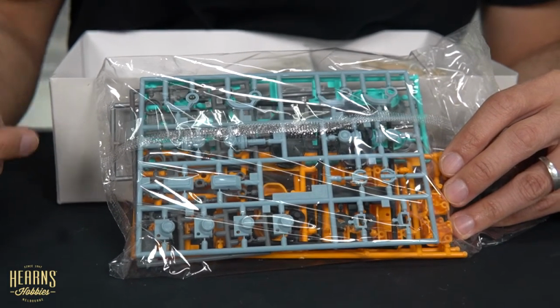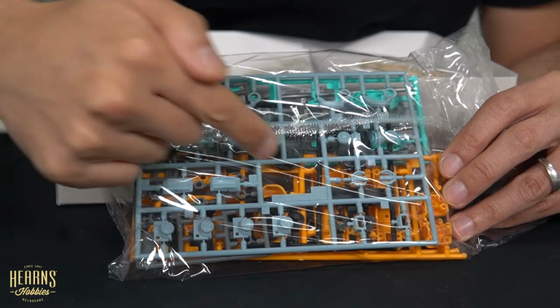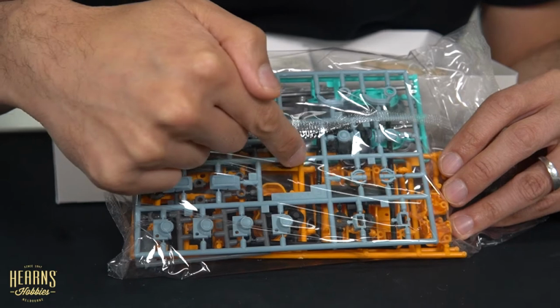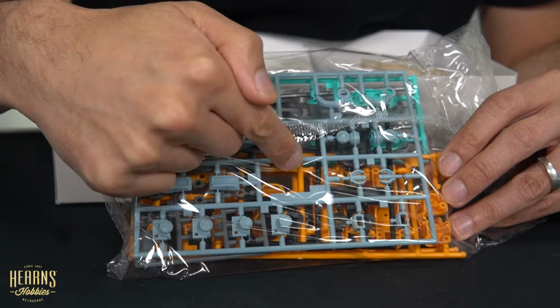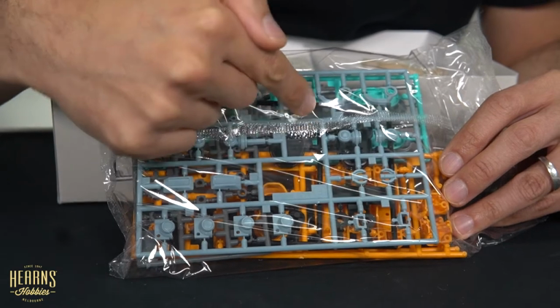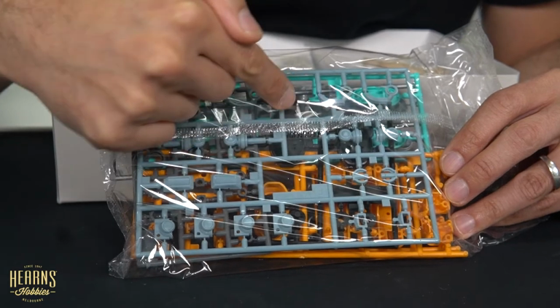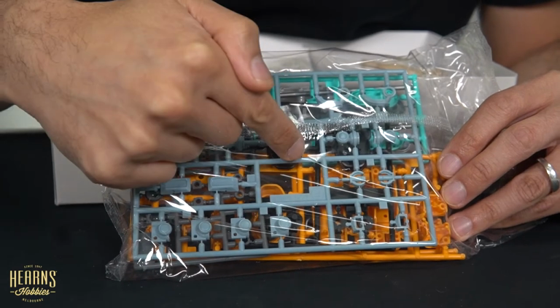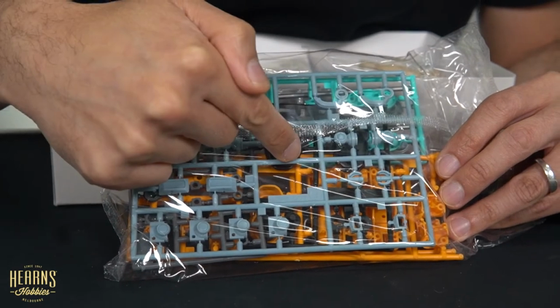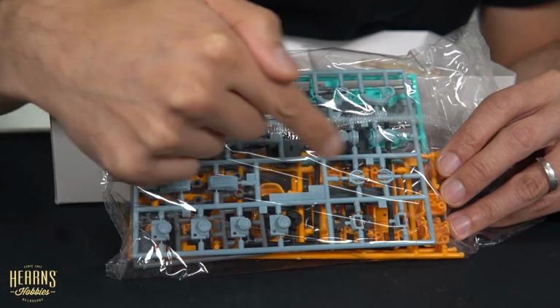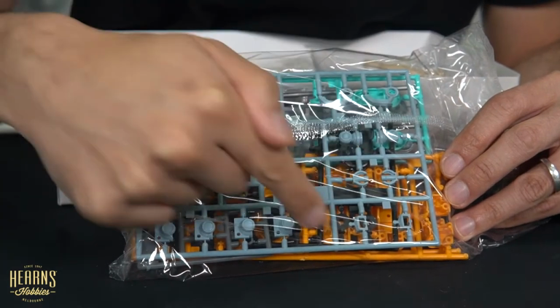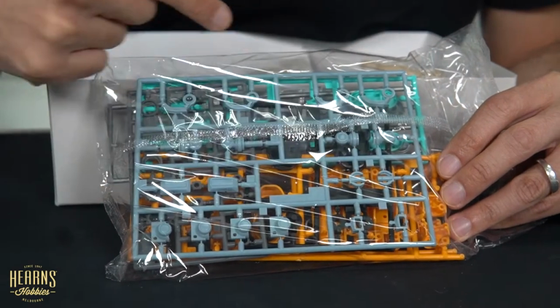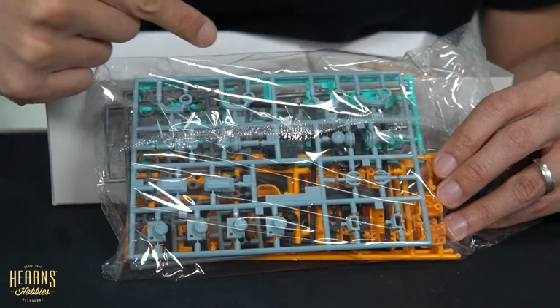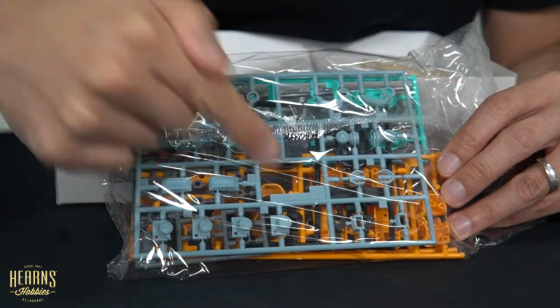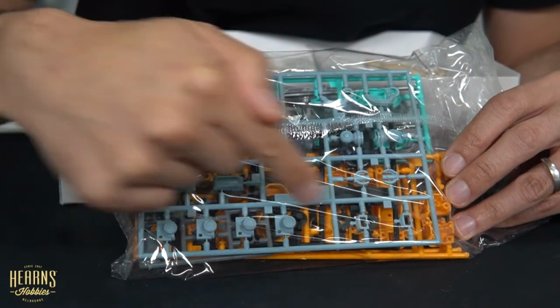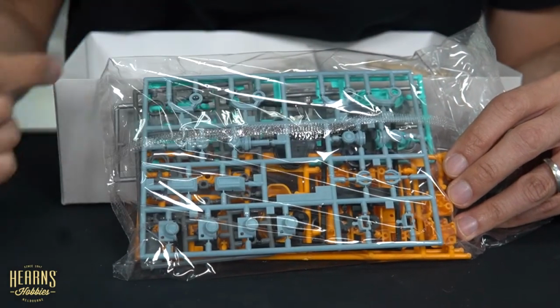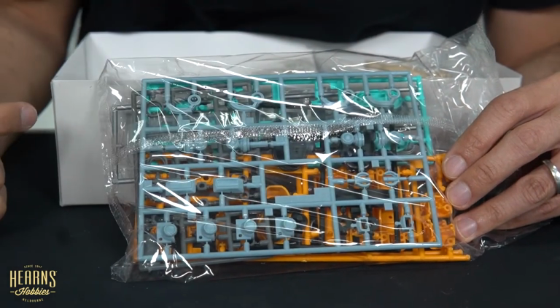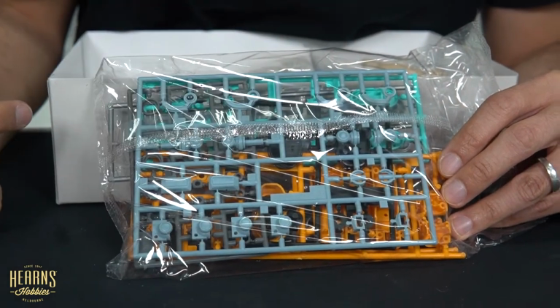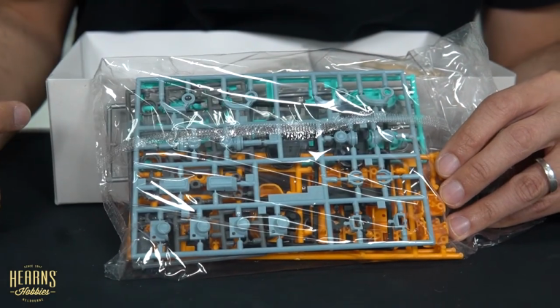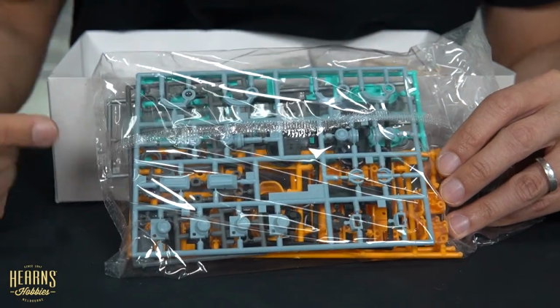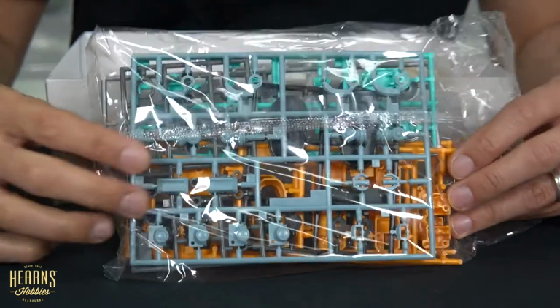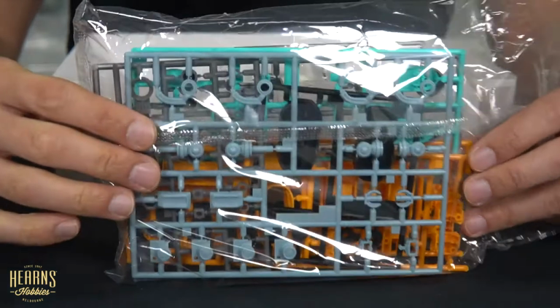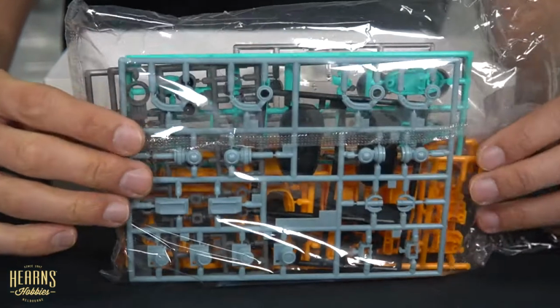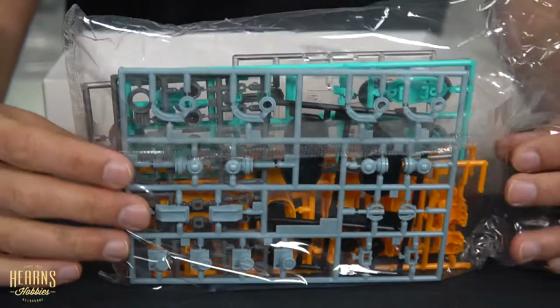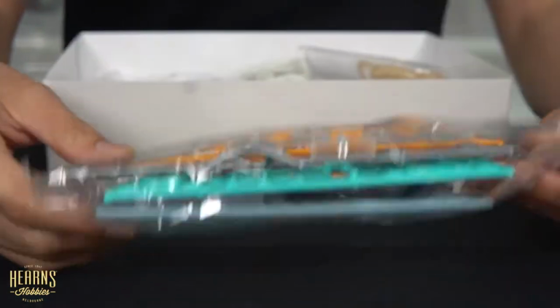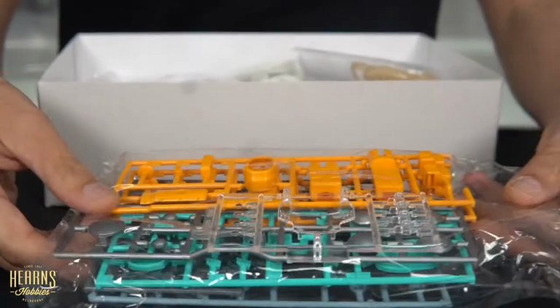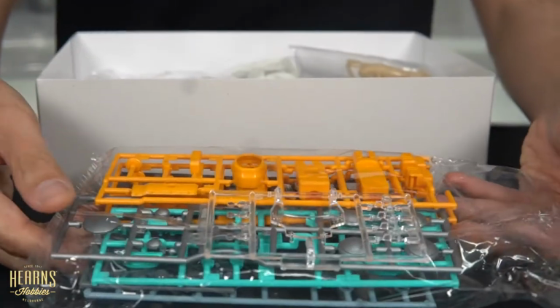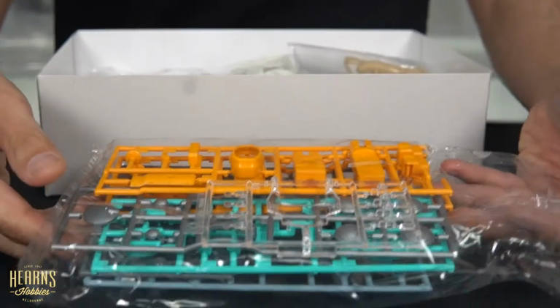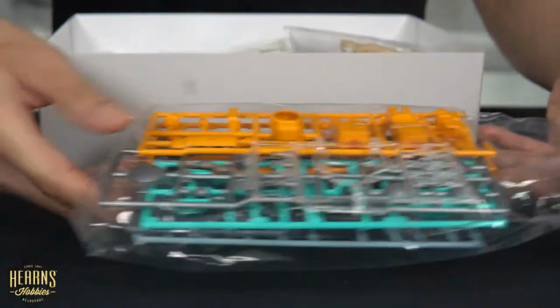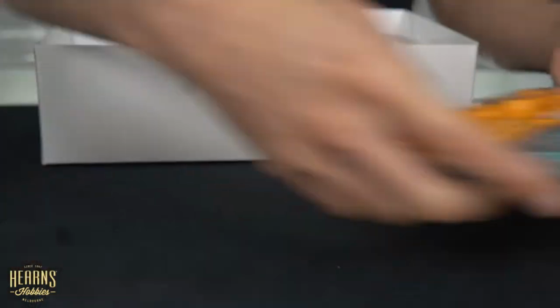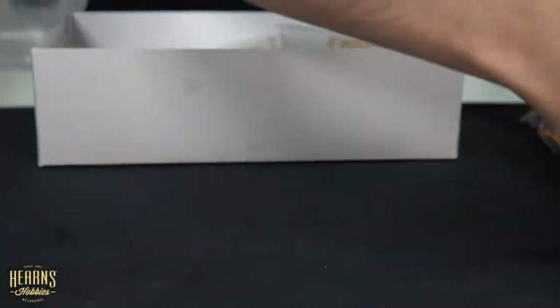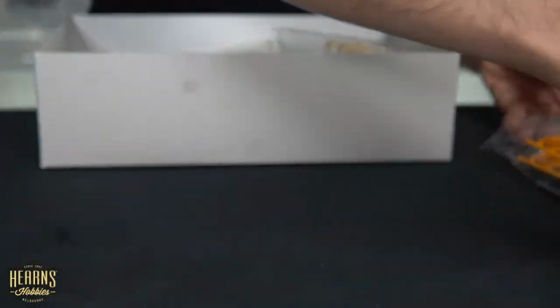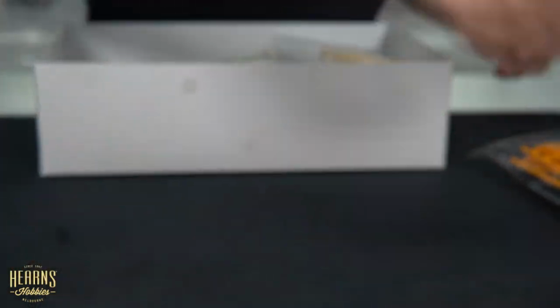There are some black sections too, including the soles of the feet, plus other bits and pieces. A lot of parts are jam-packed in this one bag.